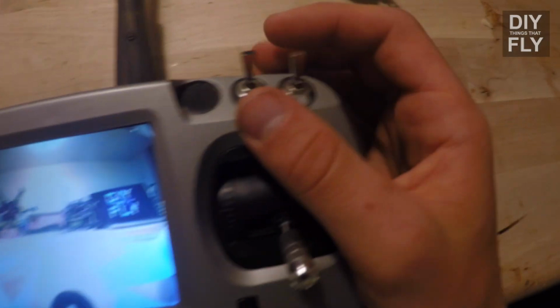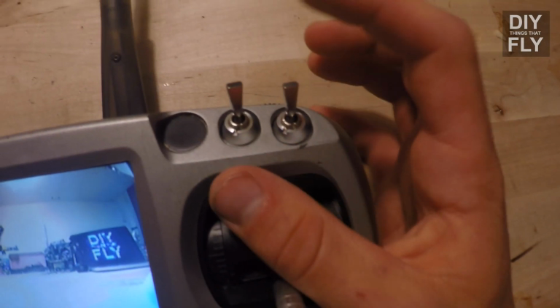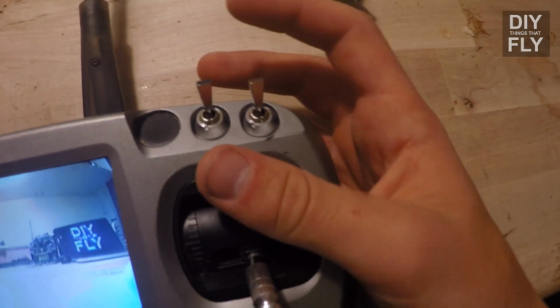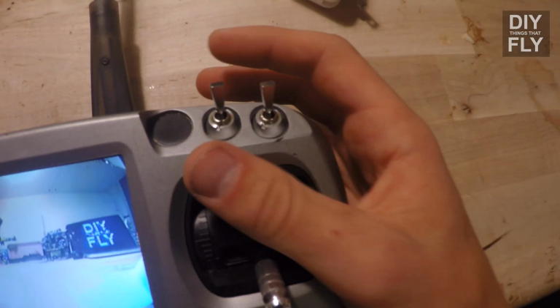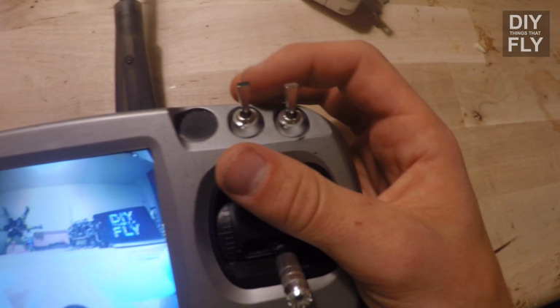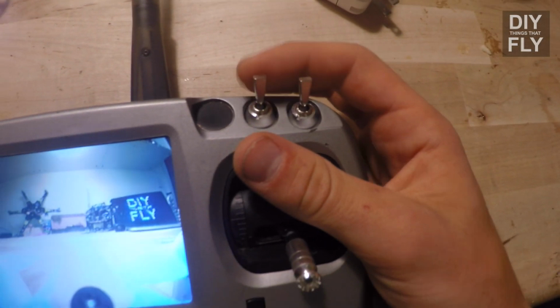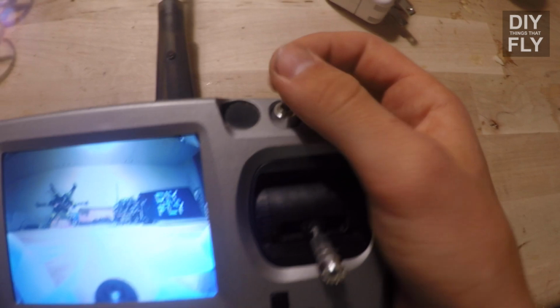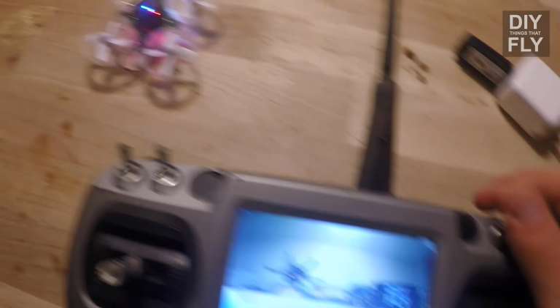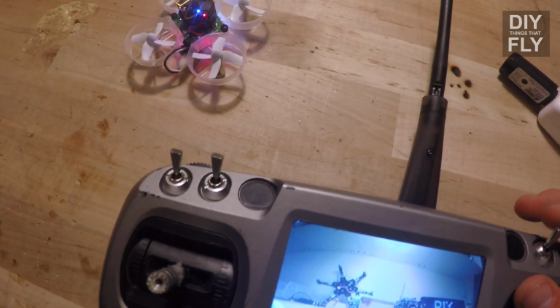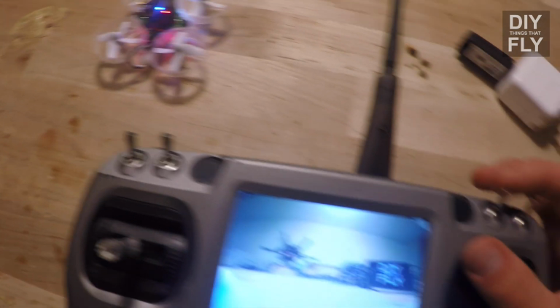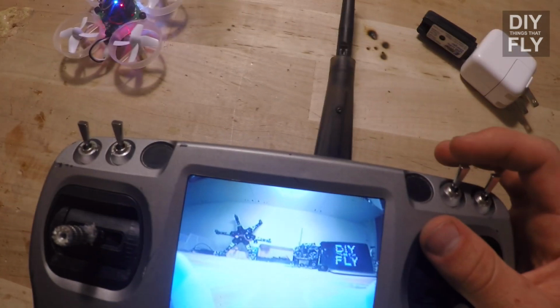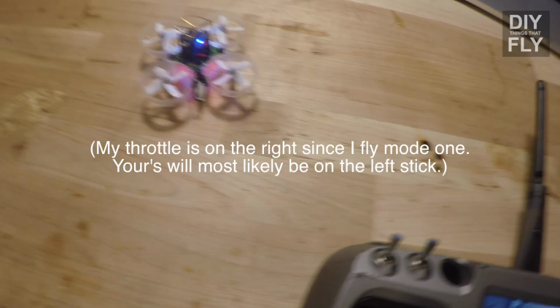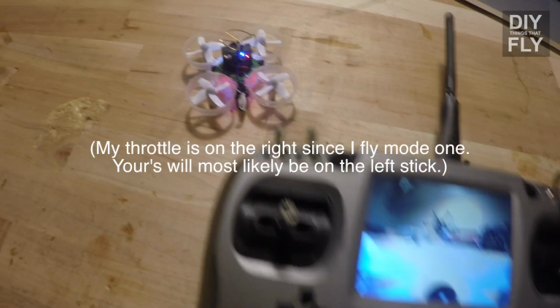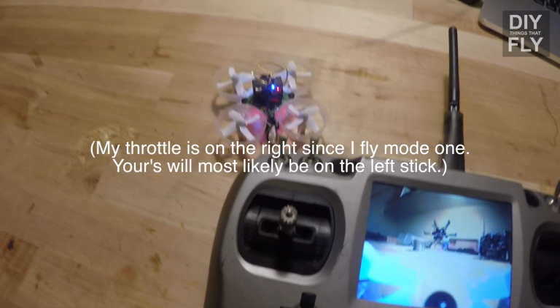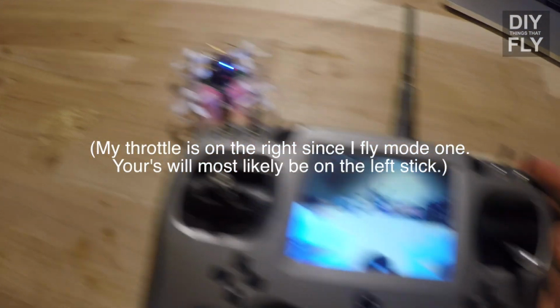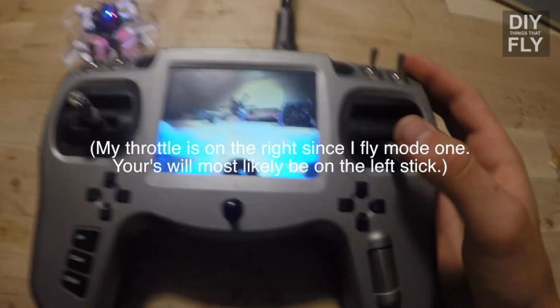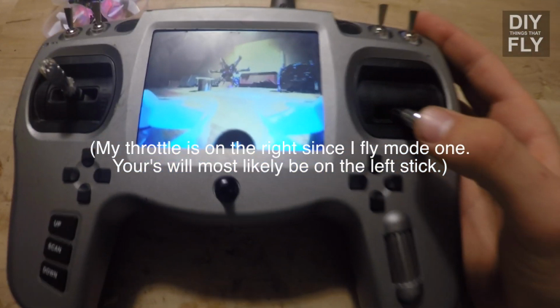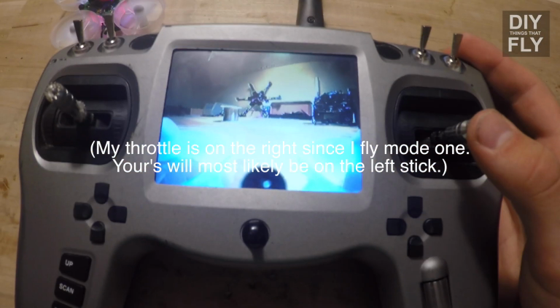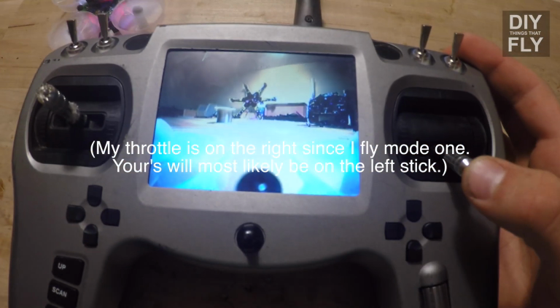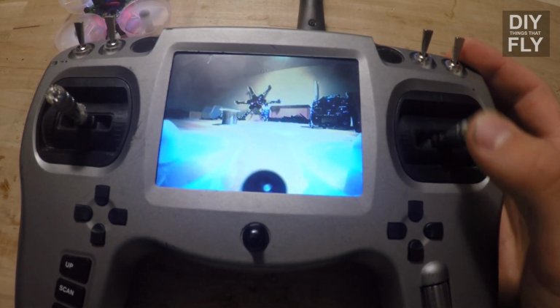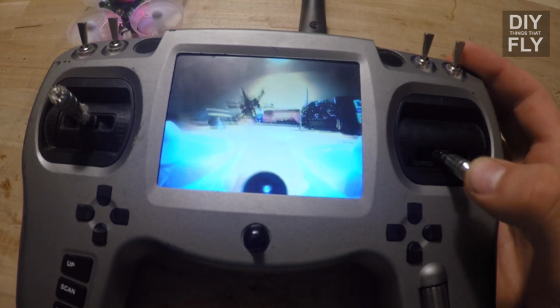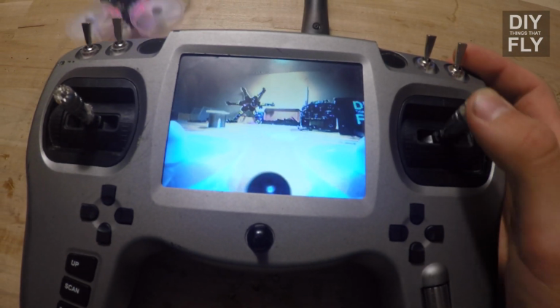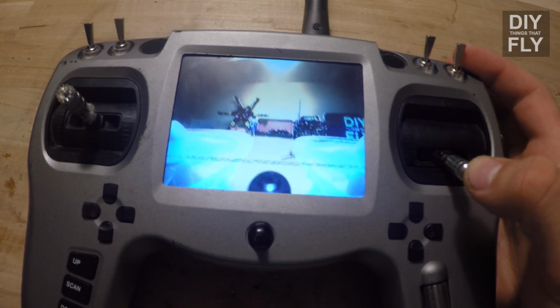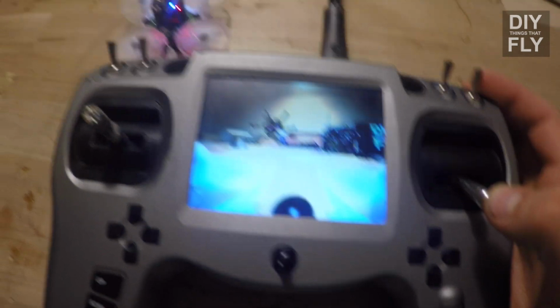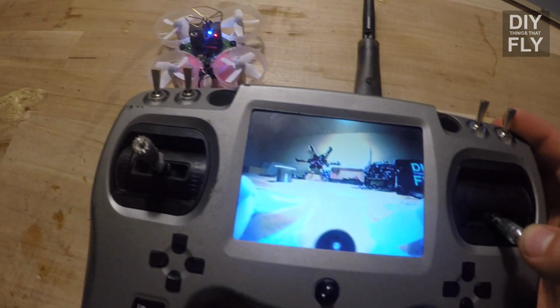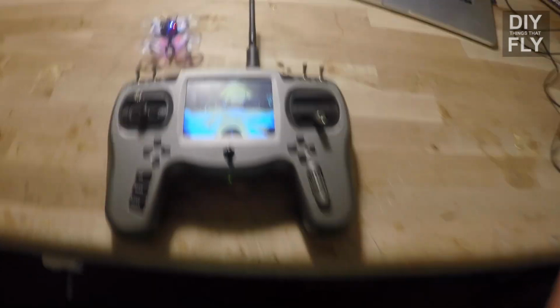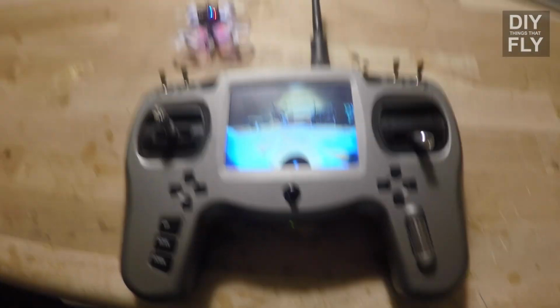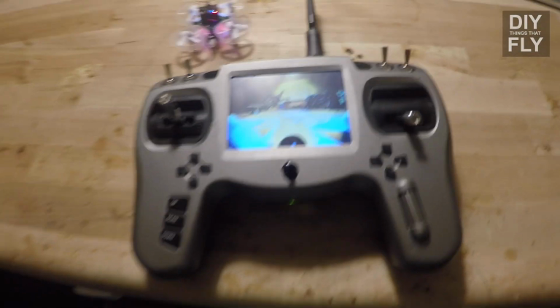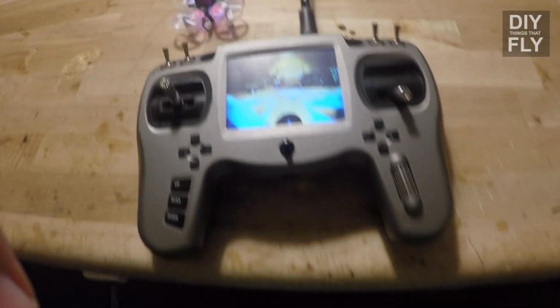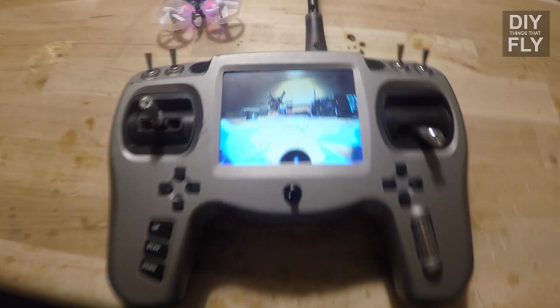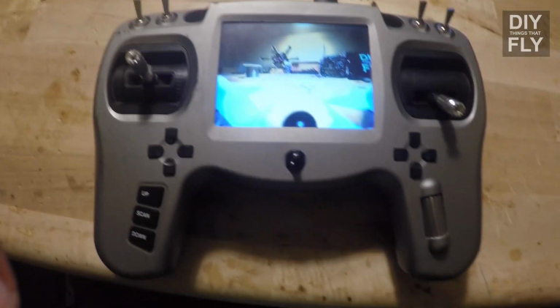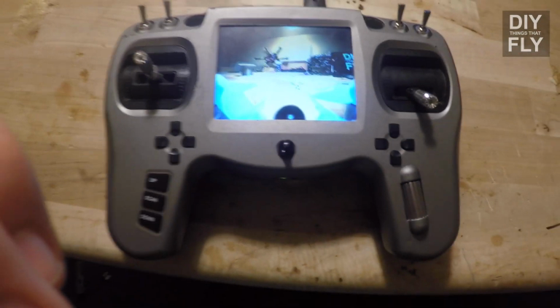By default, the switch here is set to change flight modes. Now you should be able to fly it — you've got a fully functional Tiny Whoop.